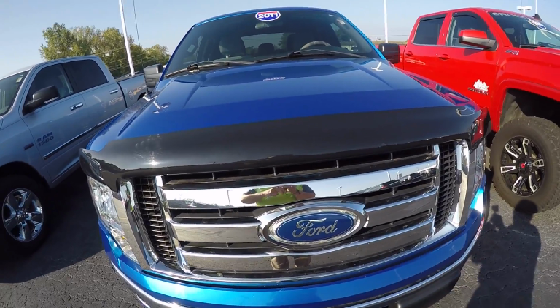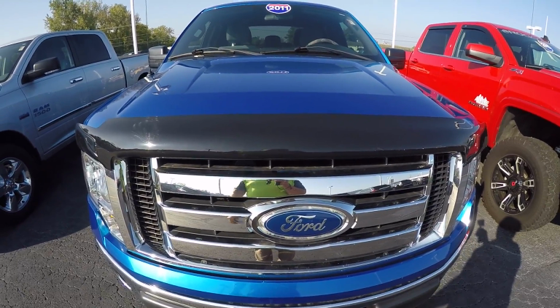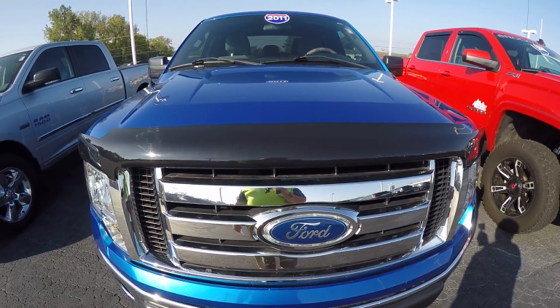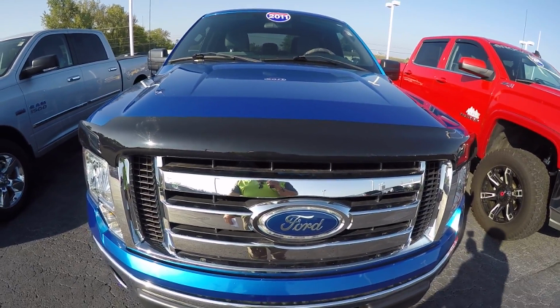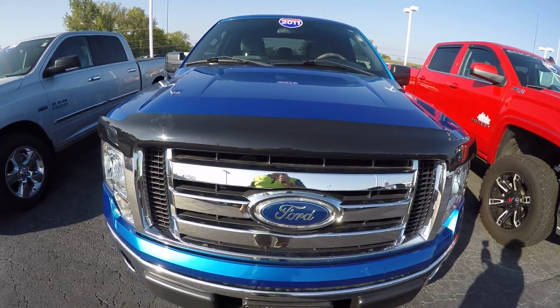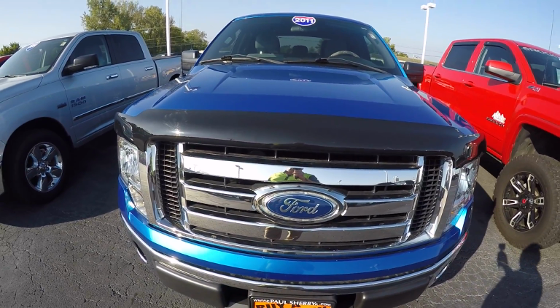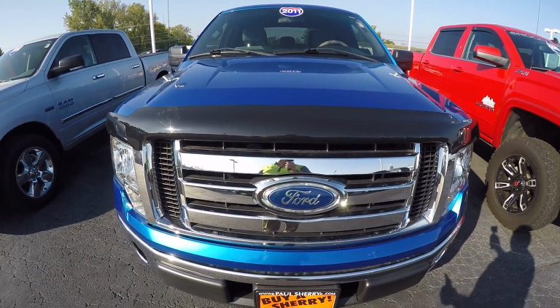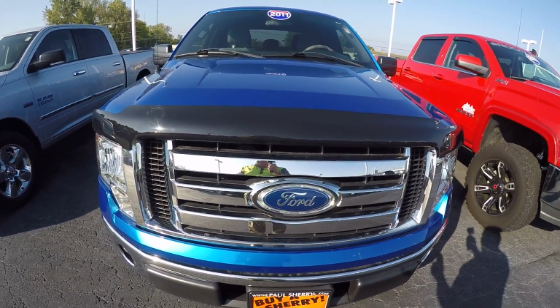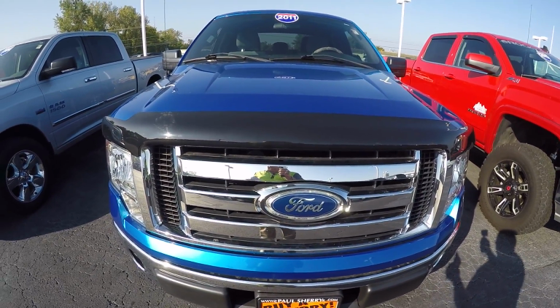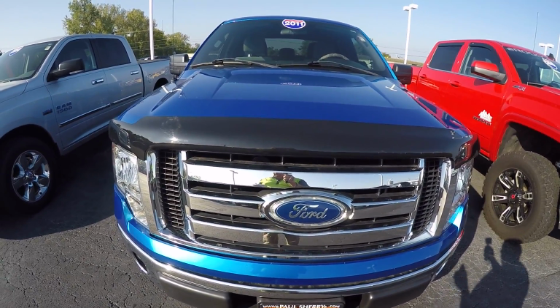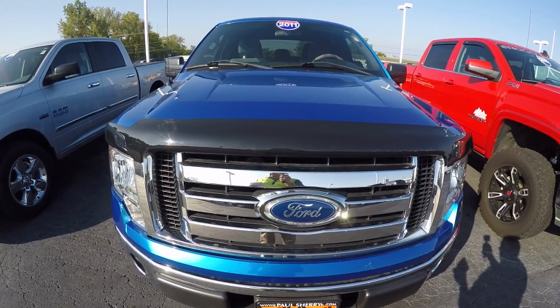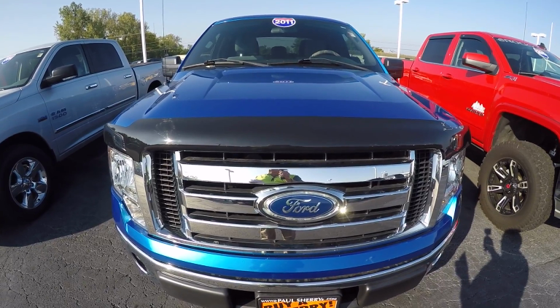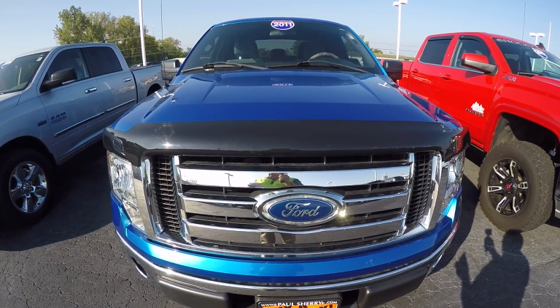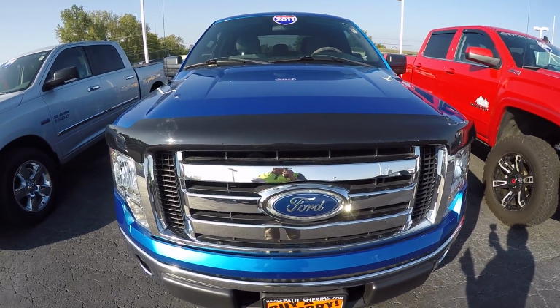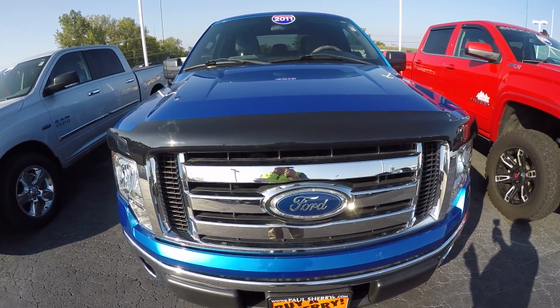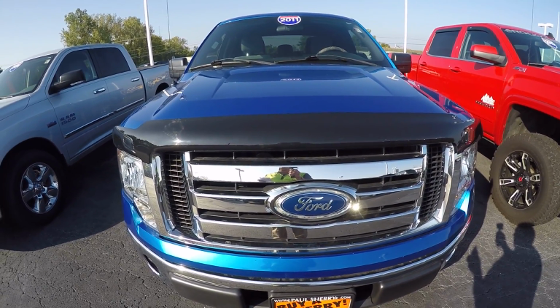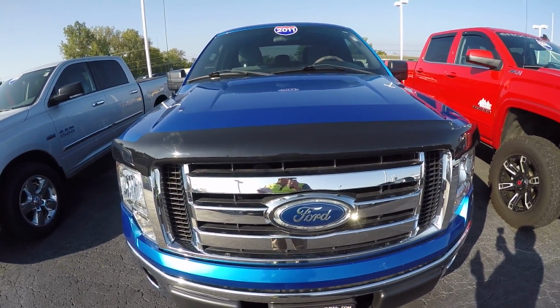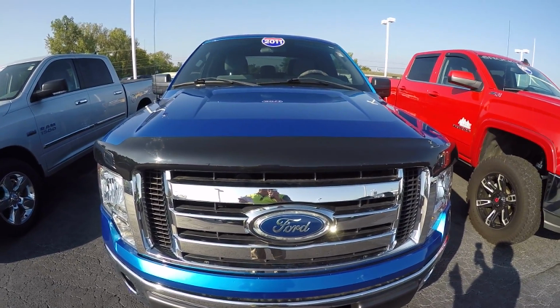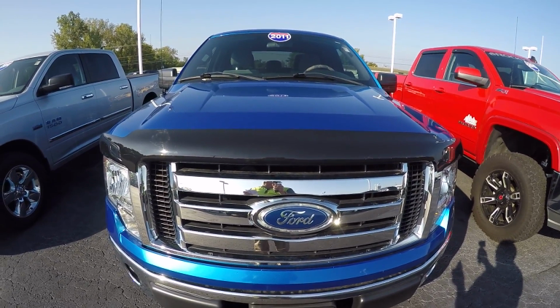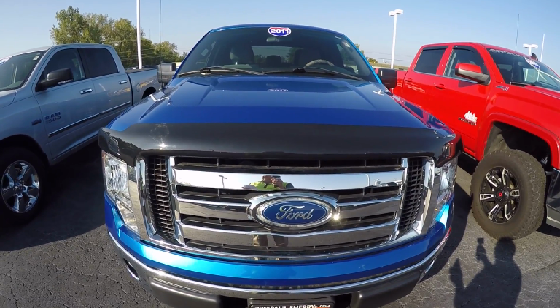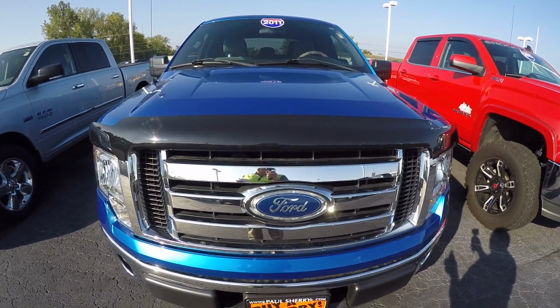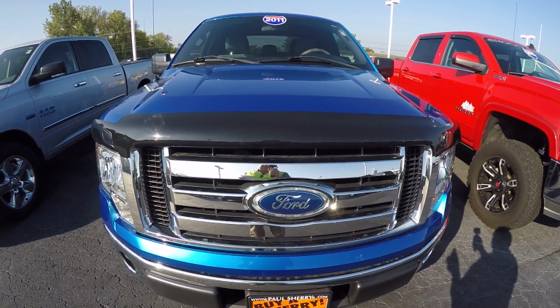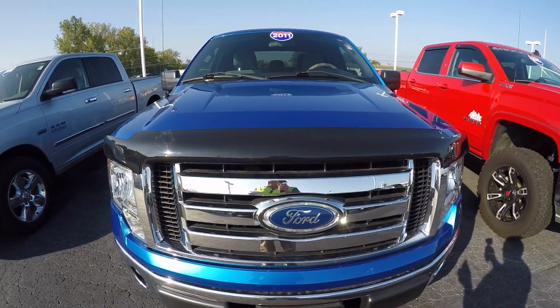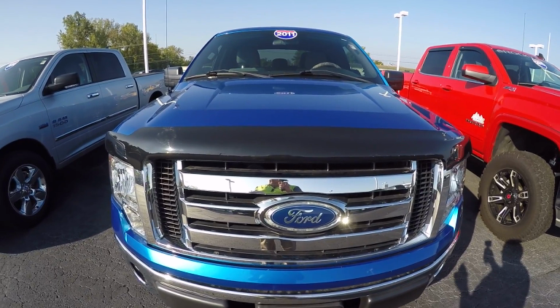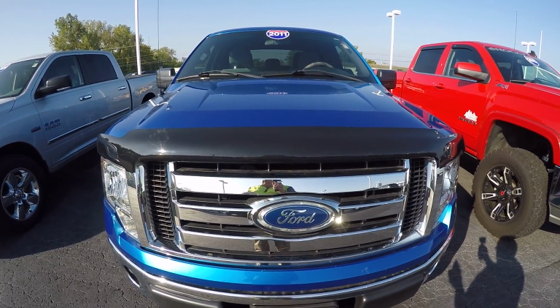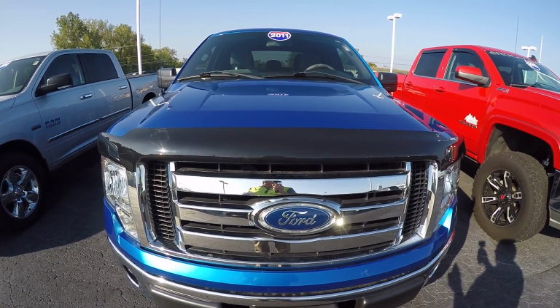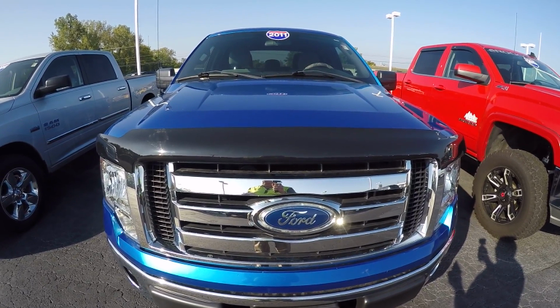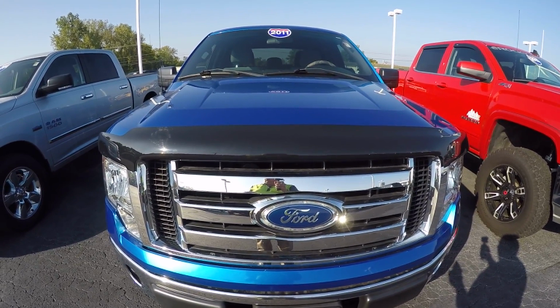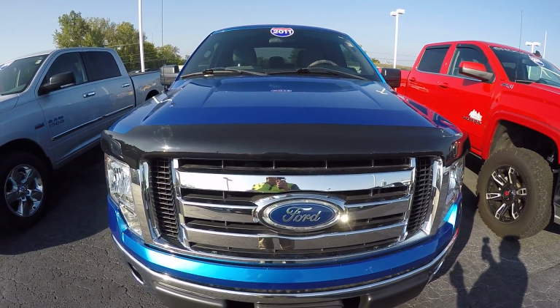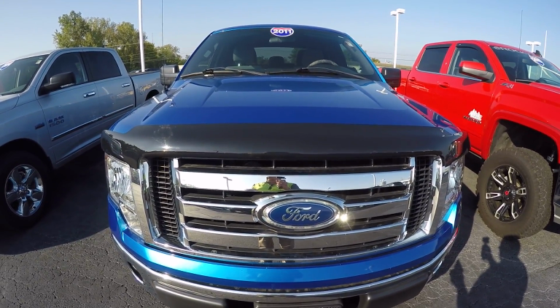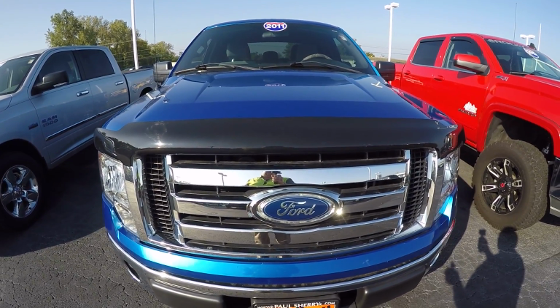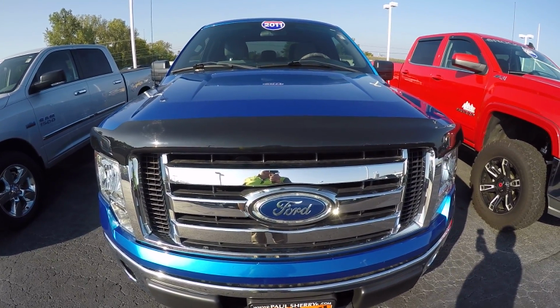Hi folks, Nick Ruiz here at Sherry Chrysler Dodge Jeep Ram and RVs in Piqua, Ohio. Today I'm showing you a 2011 Ford F-150 XLT, stock number CP14863AT.